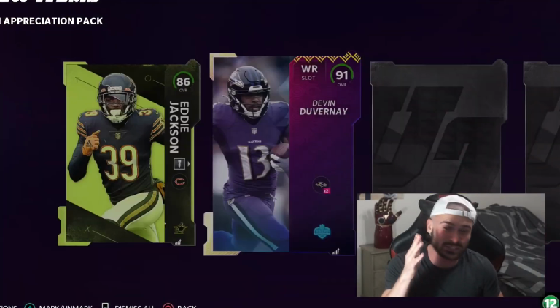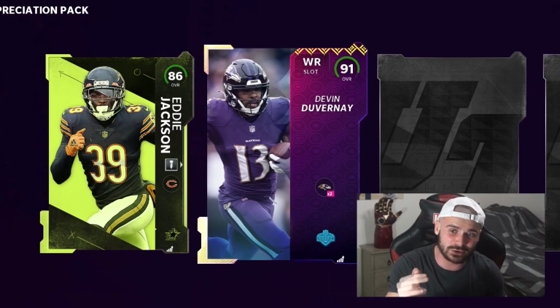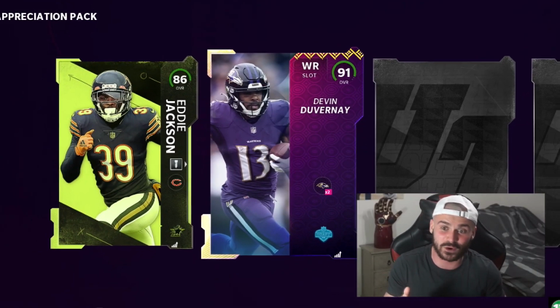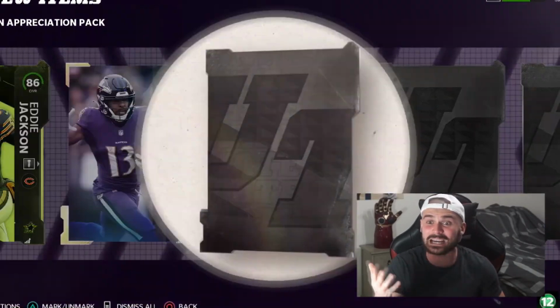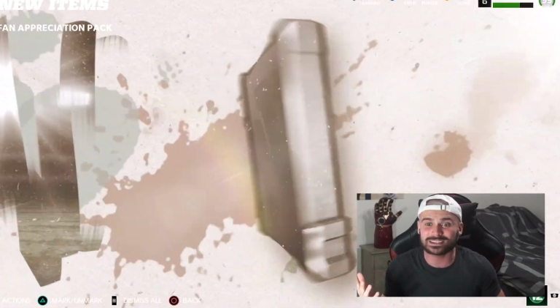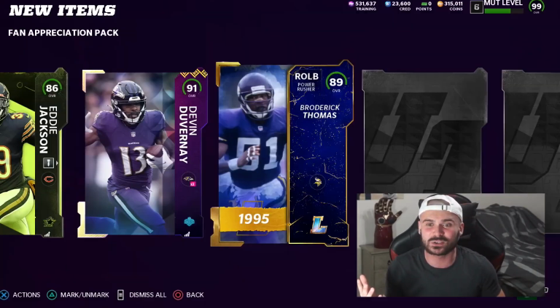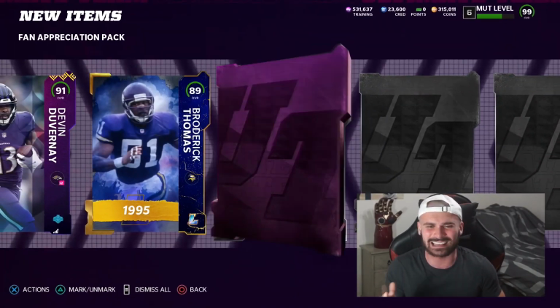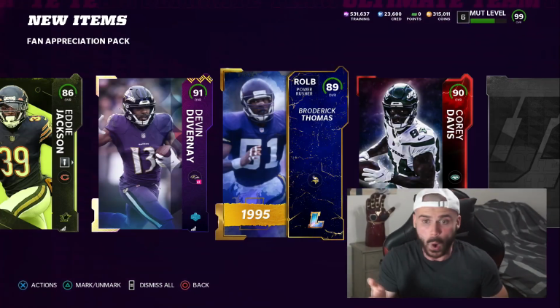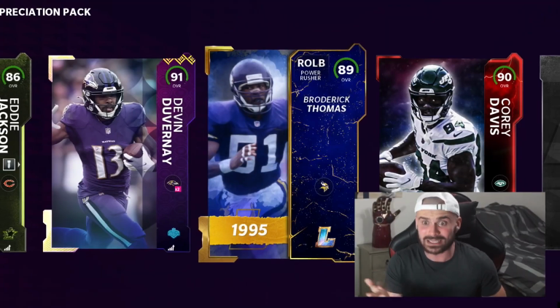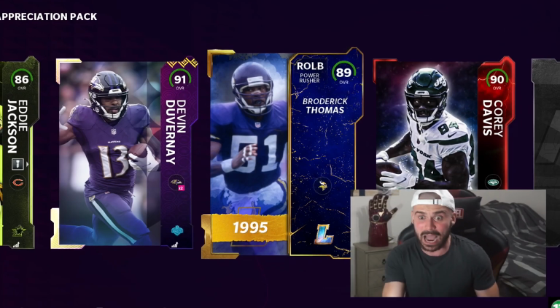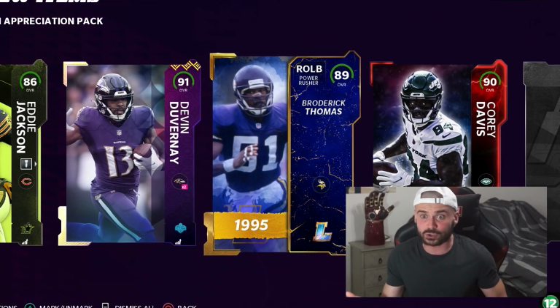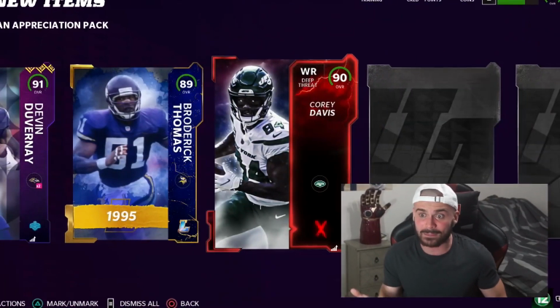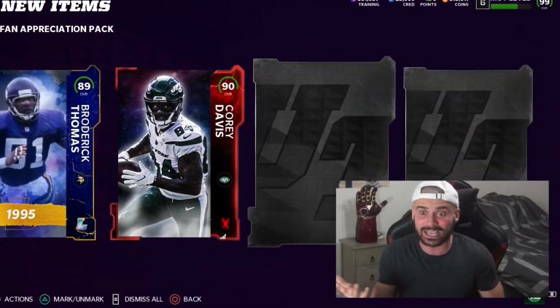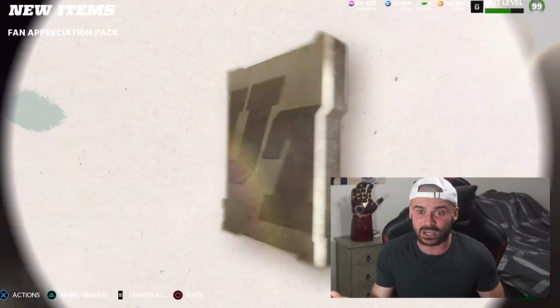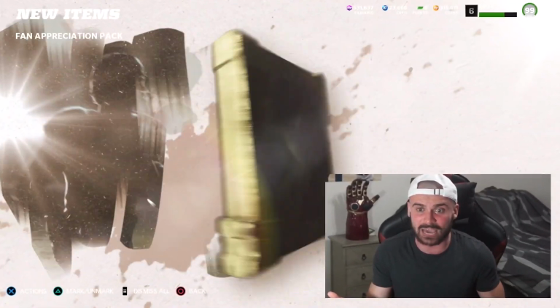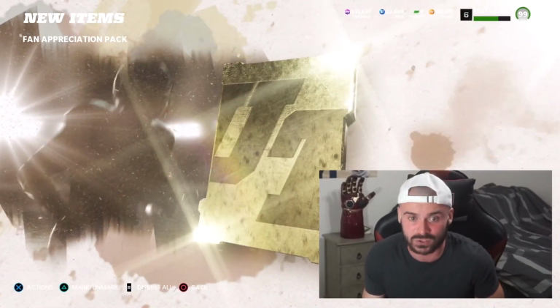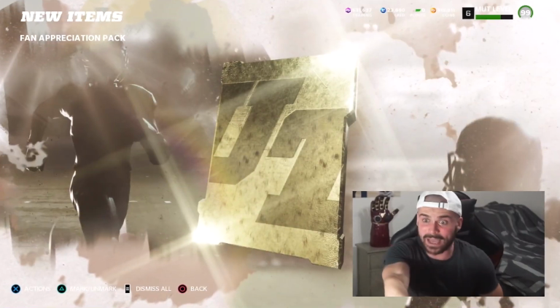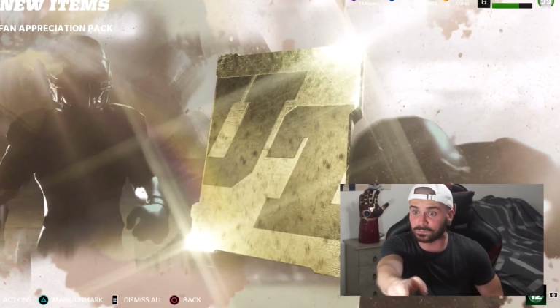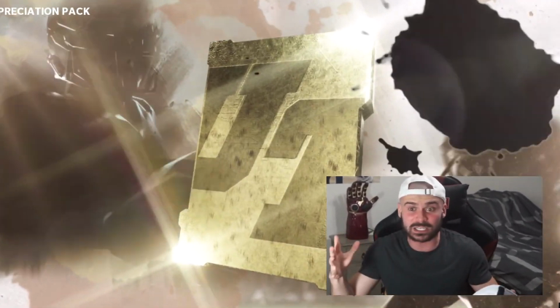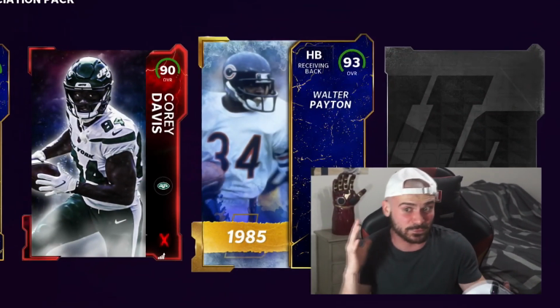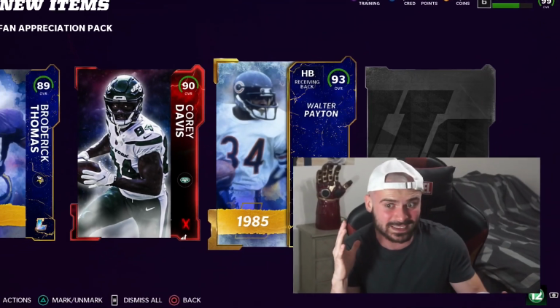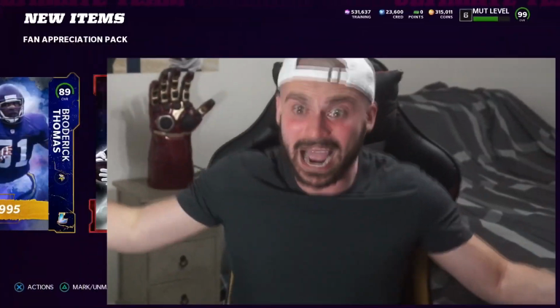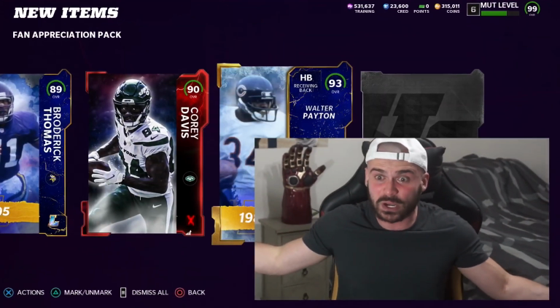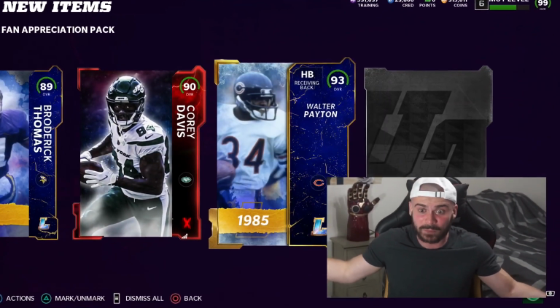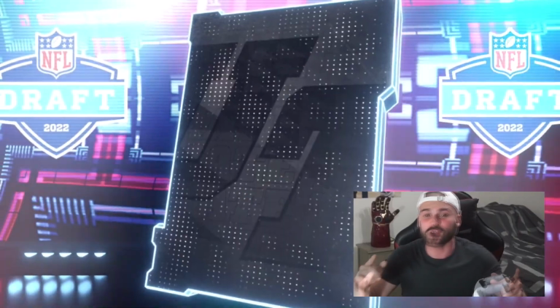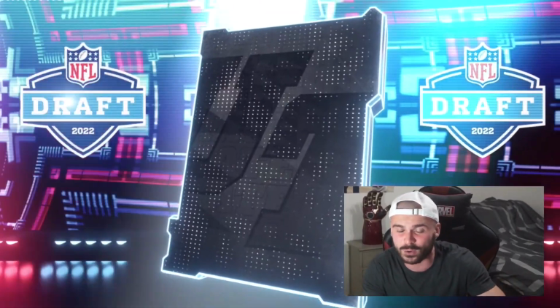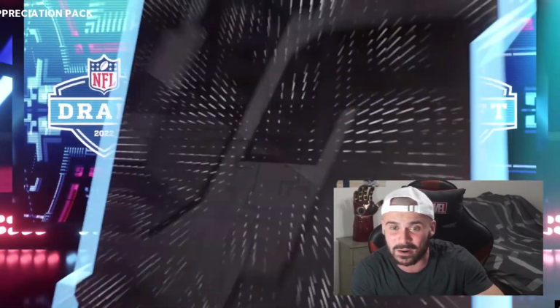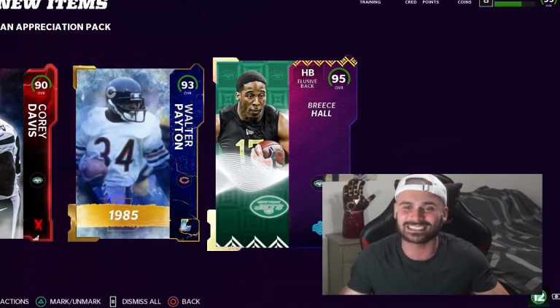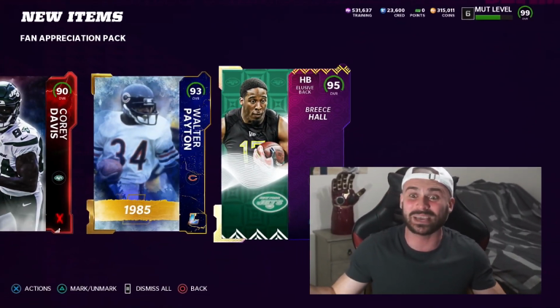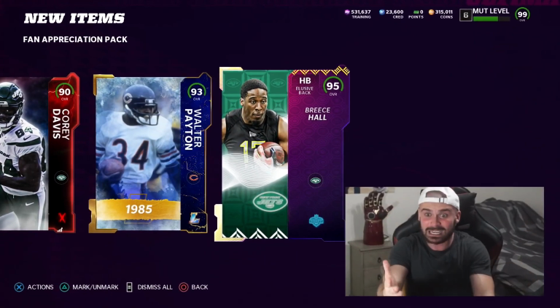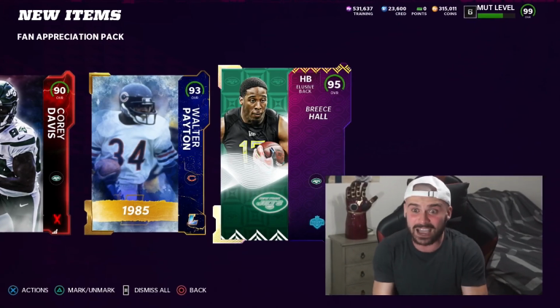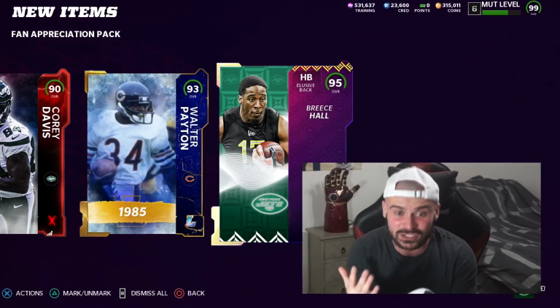There's another draft card - 91, Devin Duvernay. Legend piece - 89, Broderick Thomas. And we get 90, Corey Davis. Most feared. Big legend piece - please, baby. A full one this time. 93, Walter Payton. Draft card right here - 95, Breeze Hall. These packs are insane.